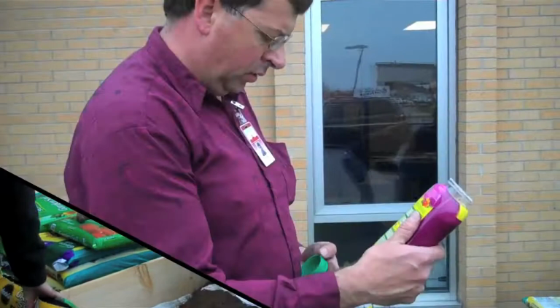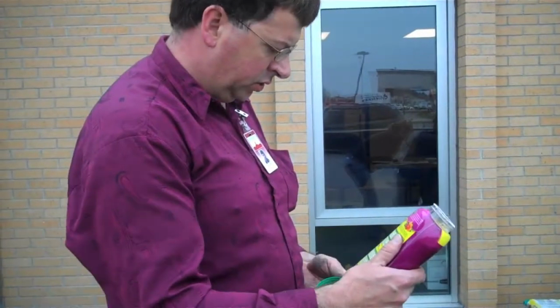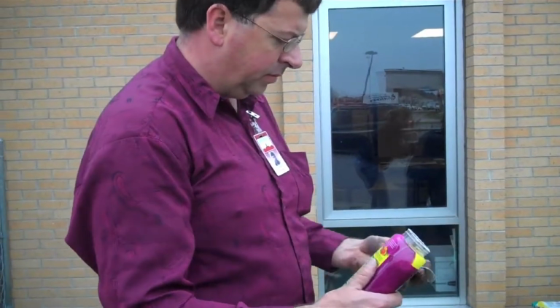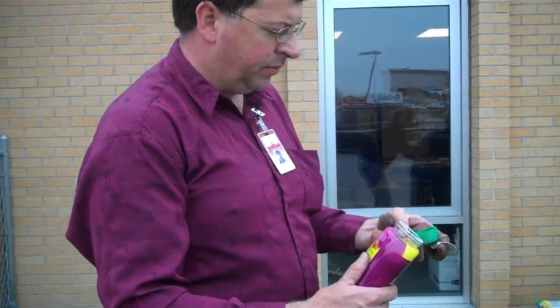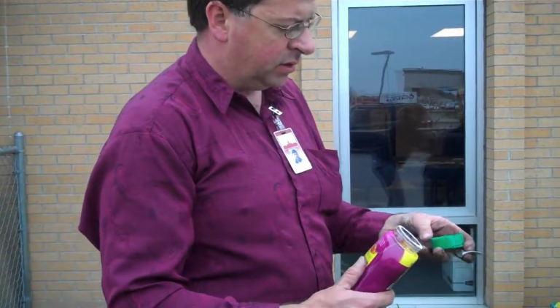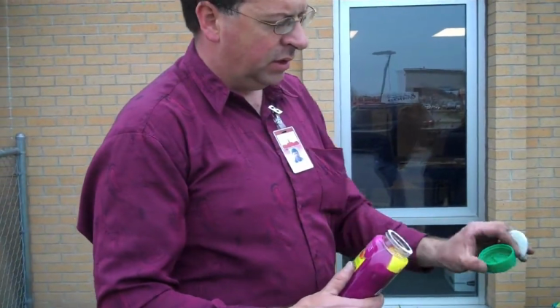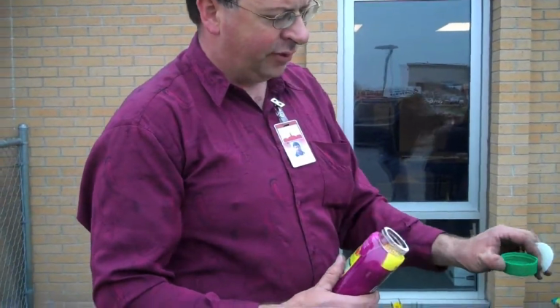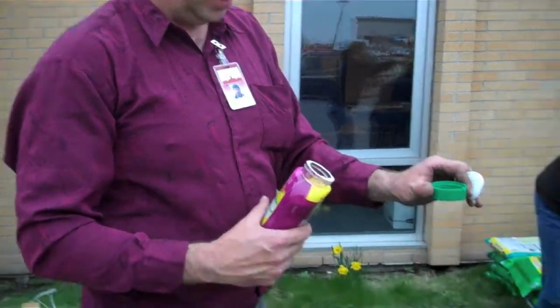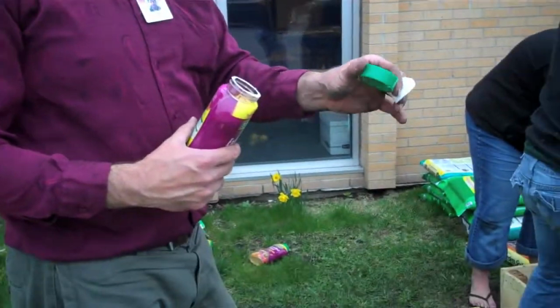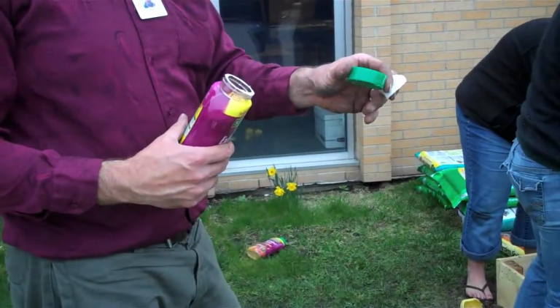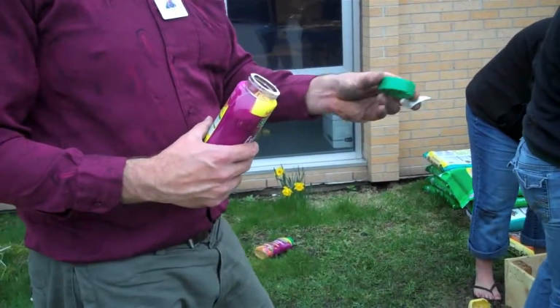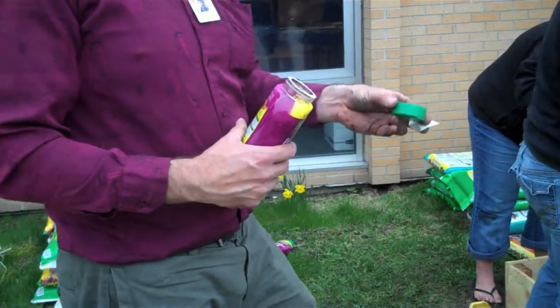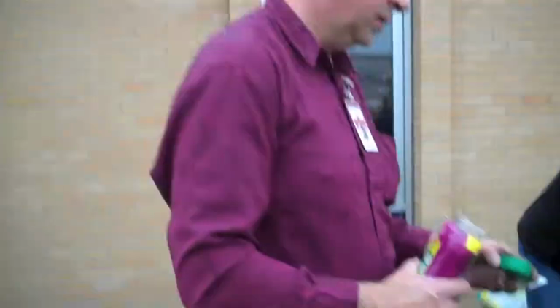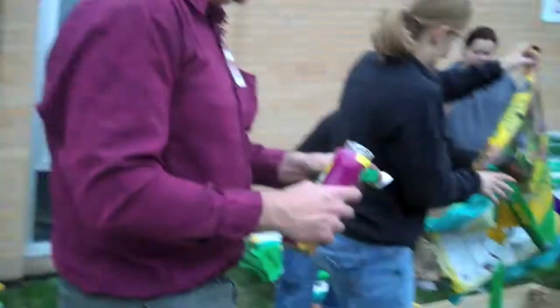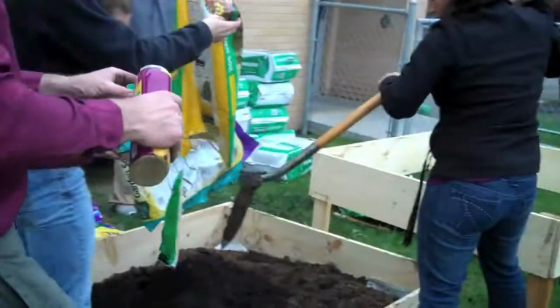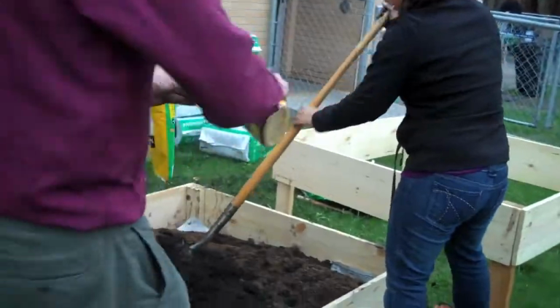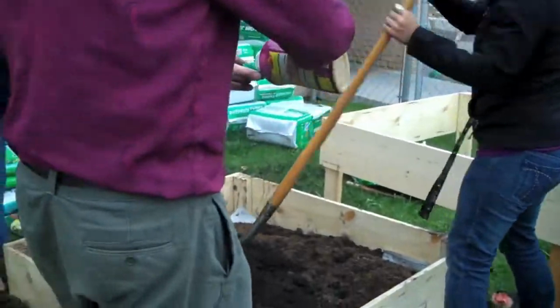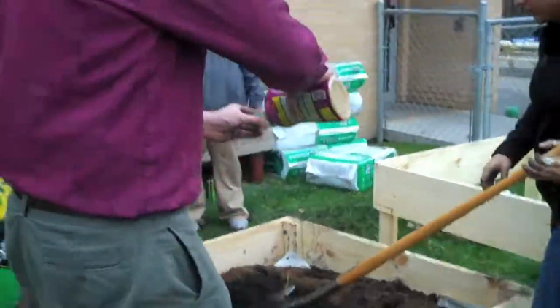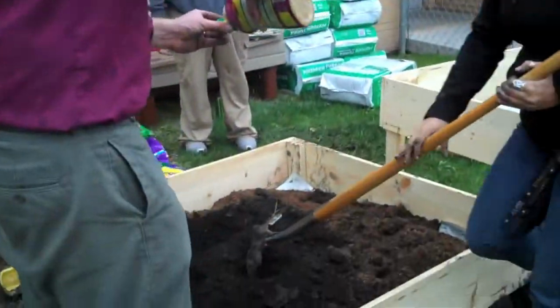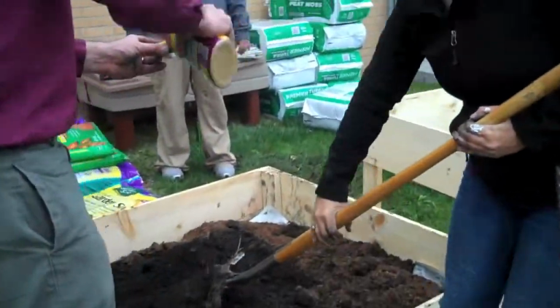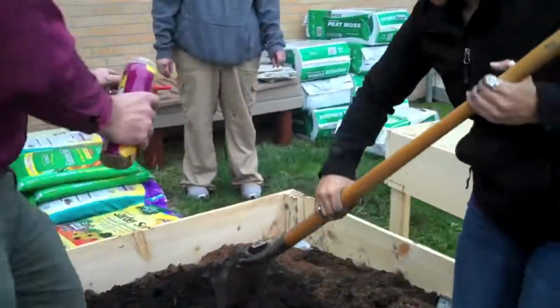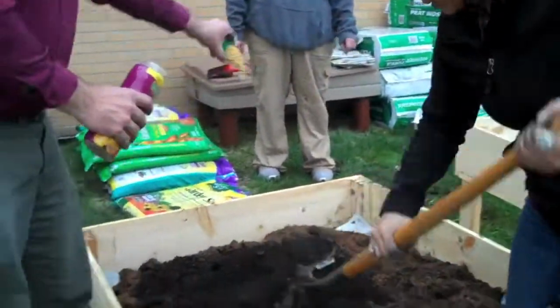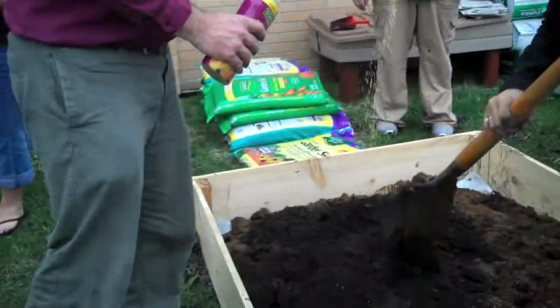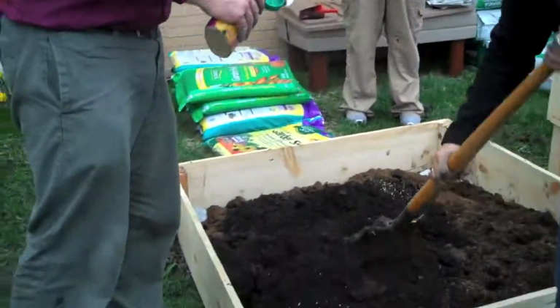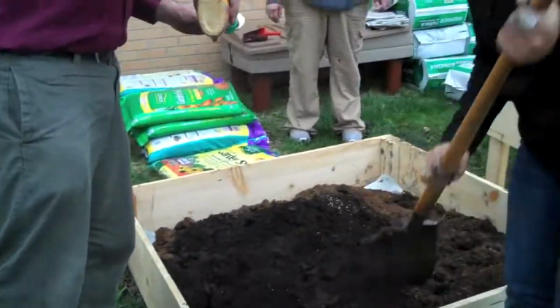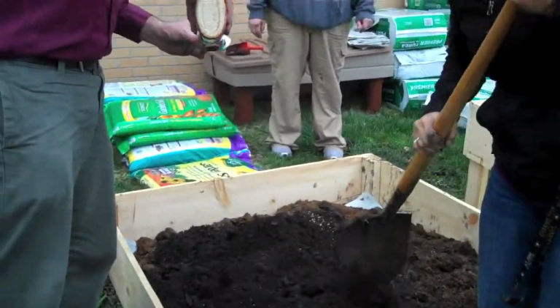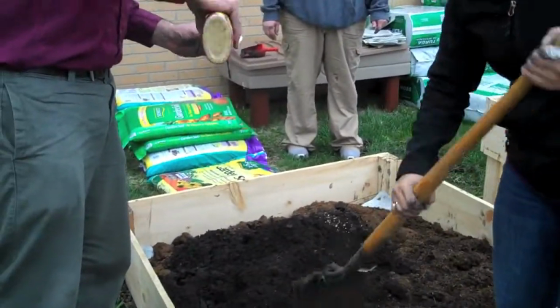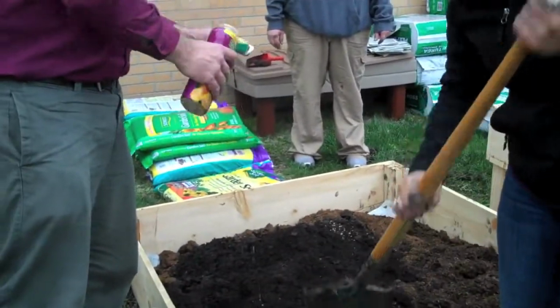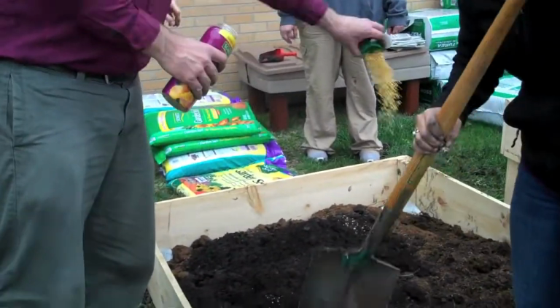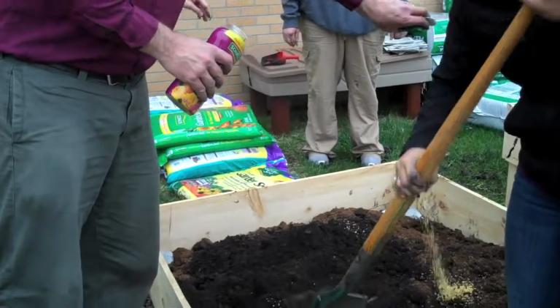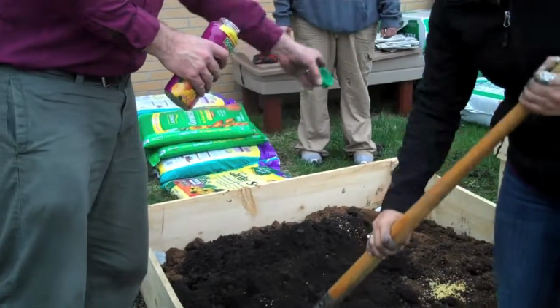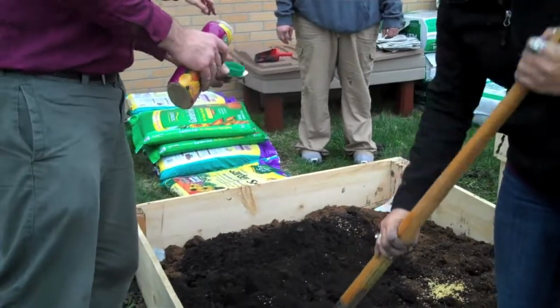We should probably need about four and a half of this in there. Please purchase a slow-release fertilizer for vegetables. When mixing slow-release fertilizer into your media, read and follow all the label directions.